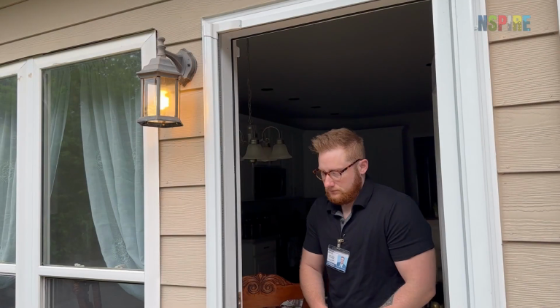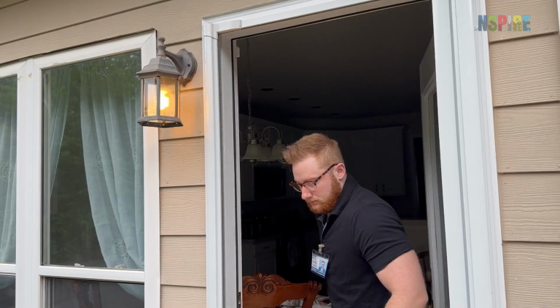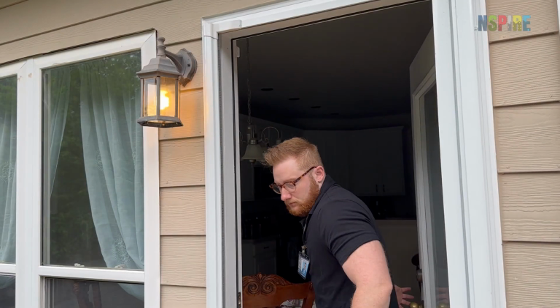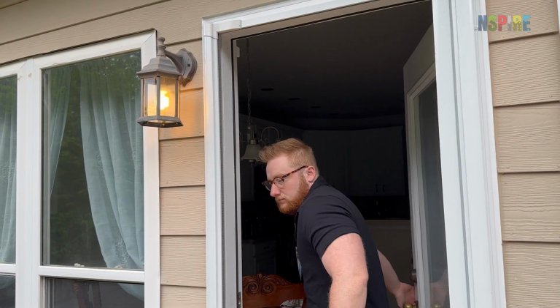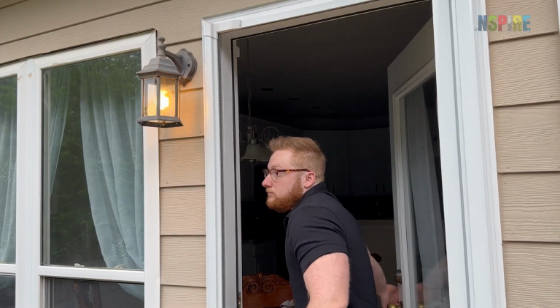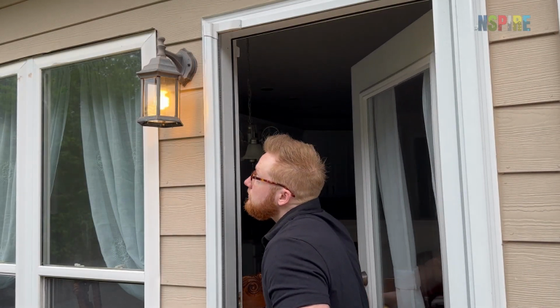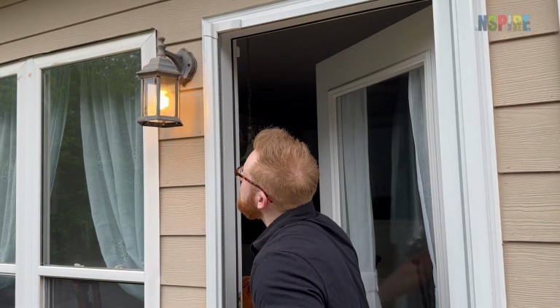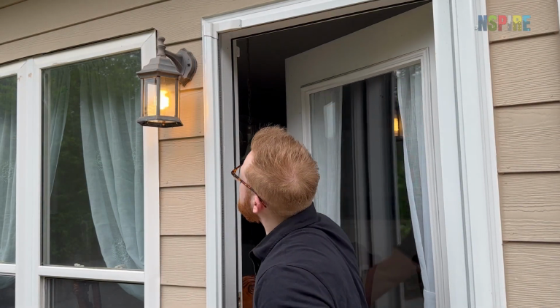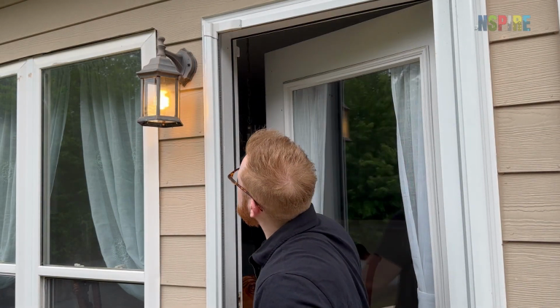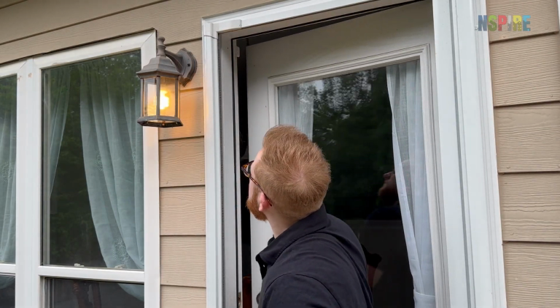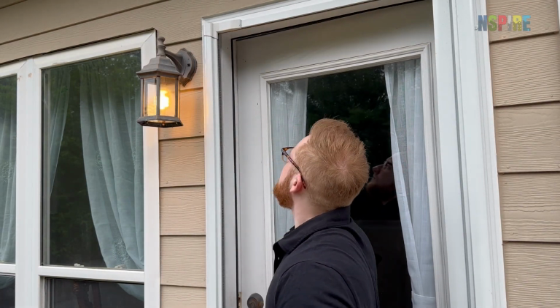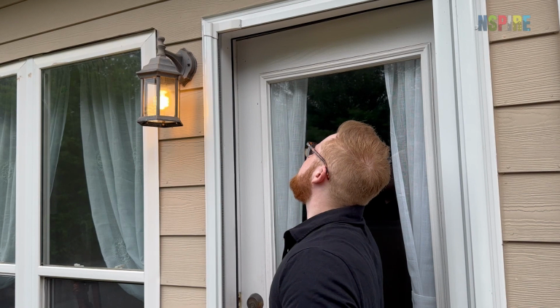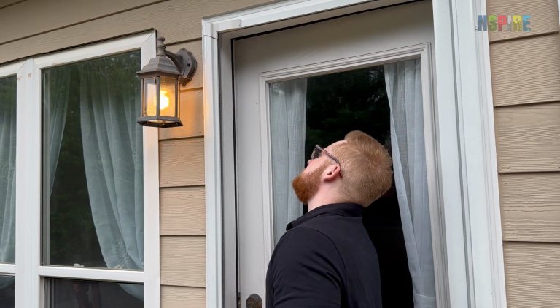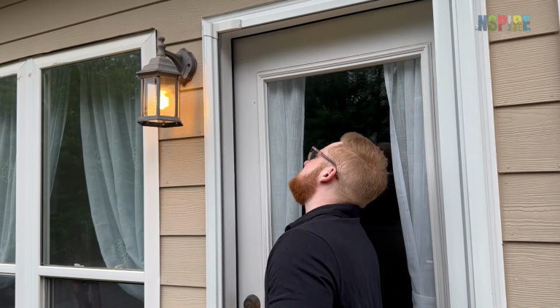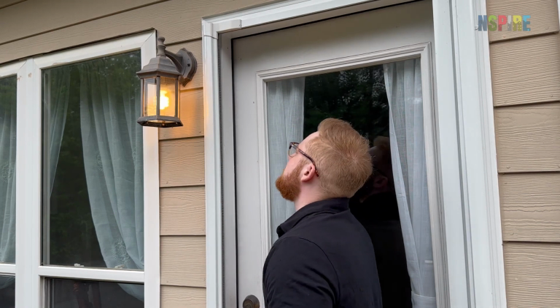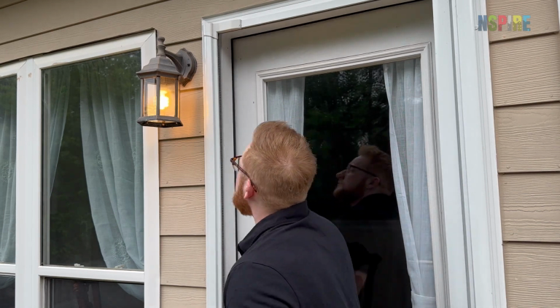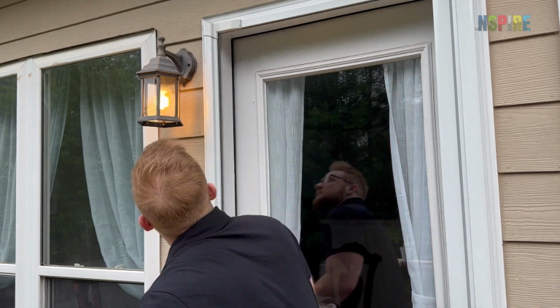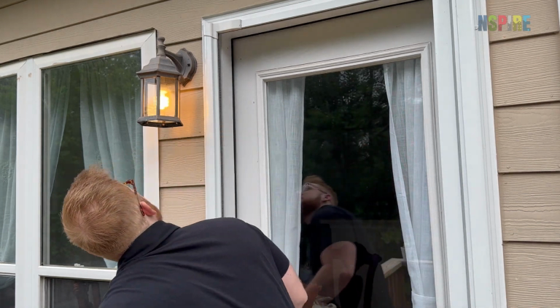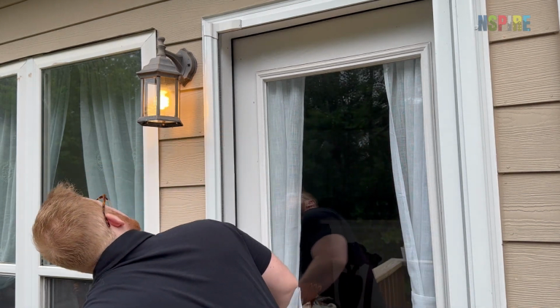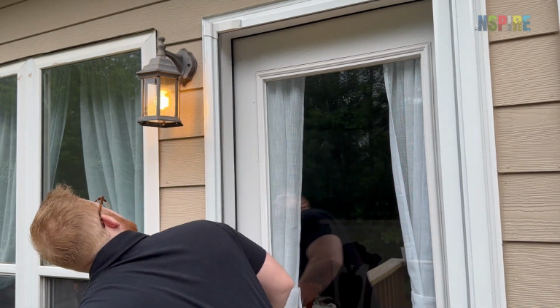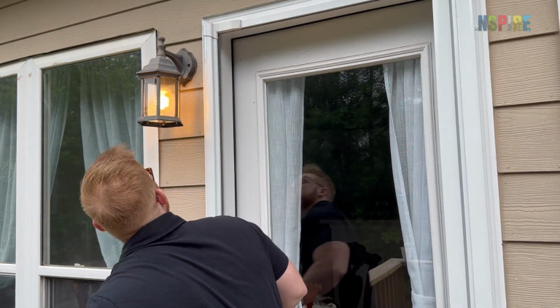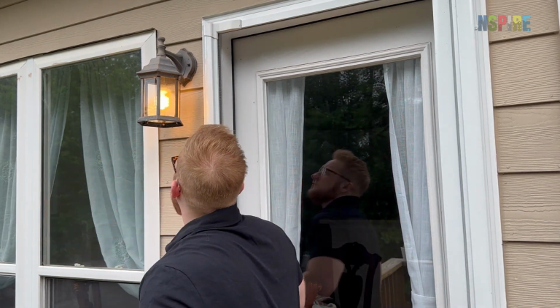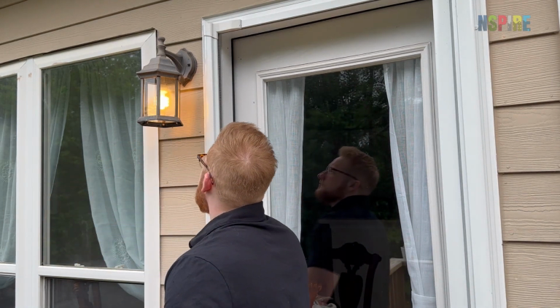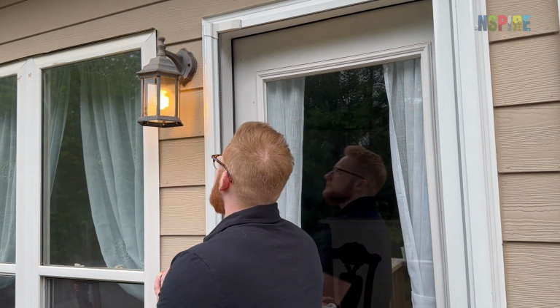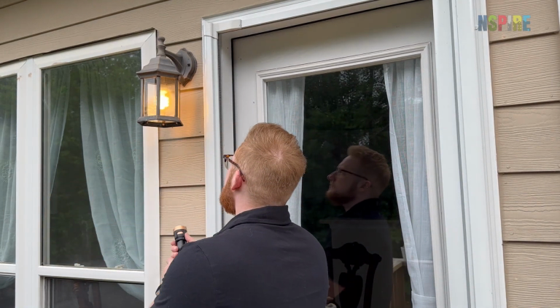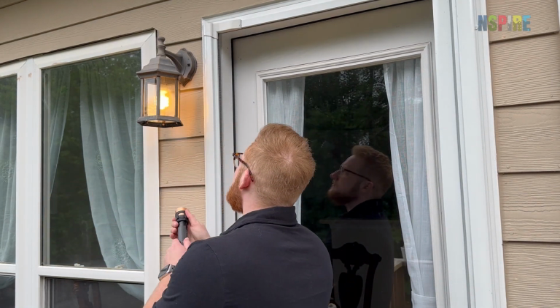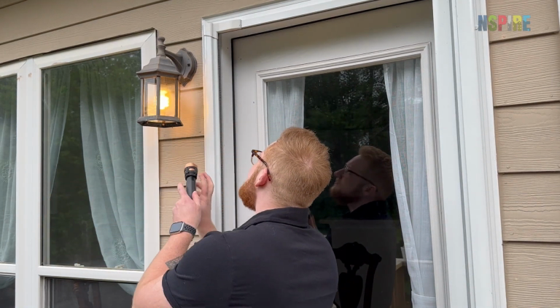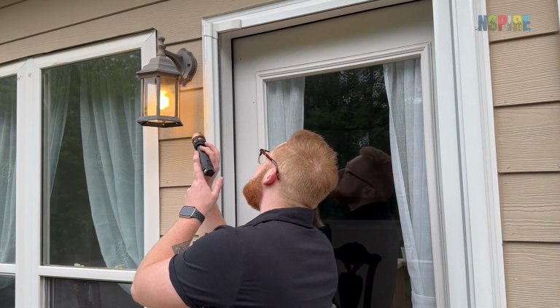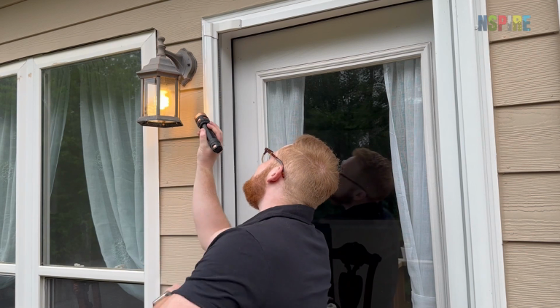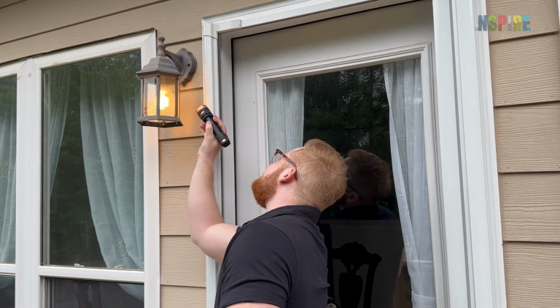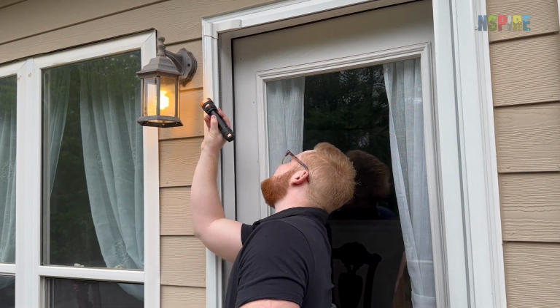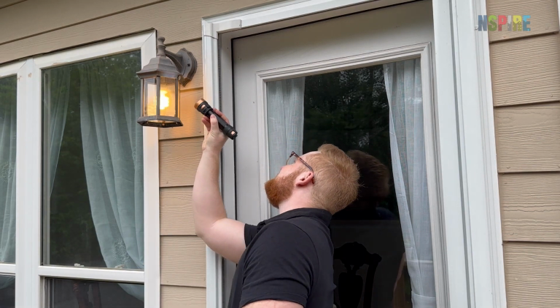Check that all light fixtures are secure and not dangling from wires or connections. Also ensure that there are no connections or wires outside the electrical box.